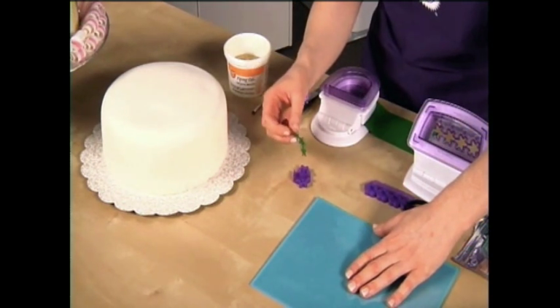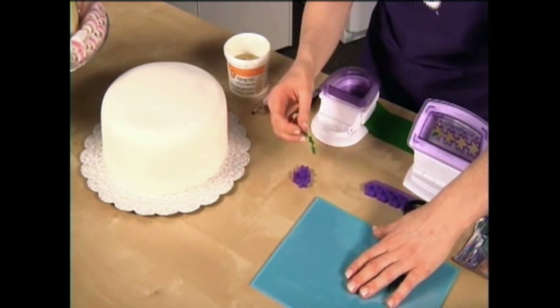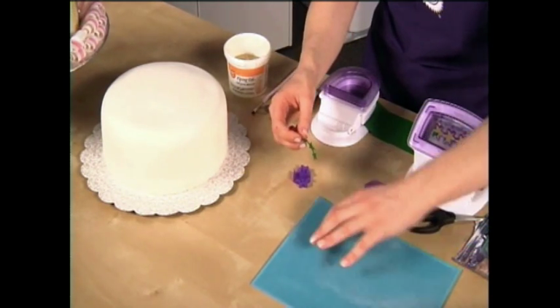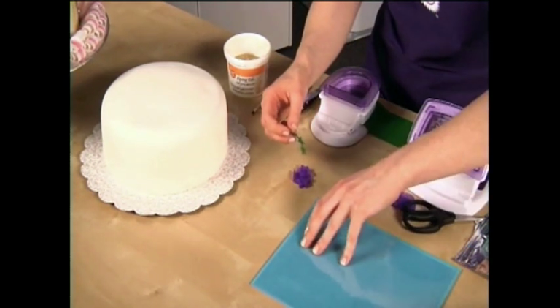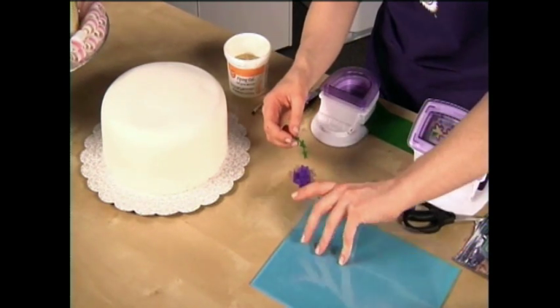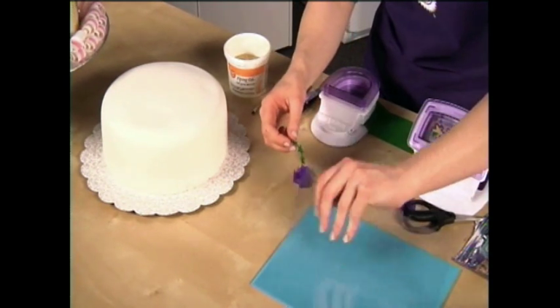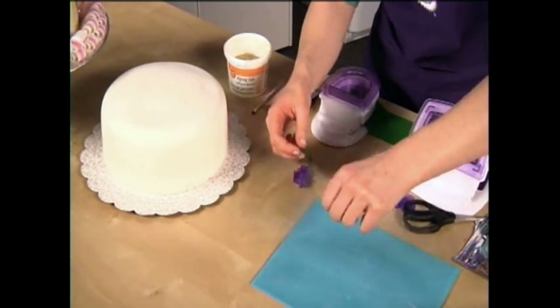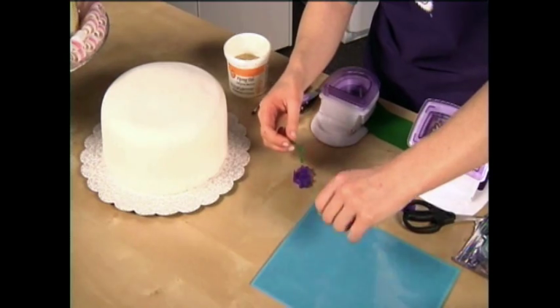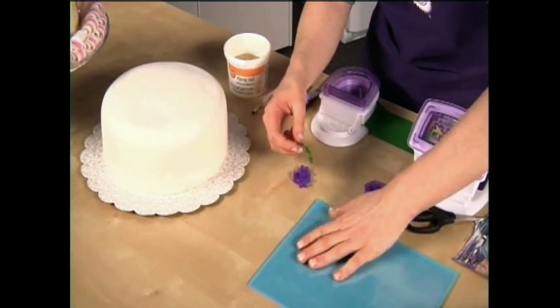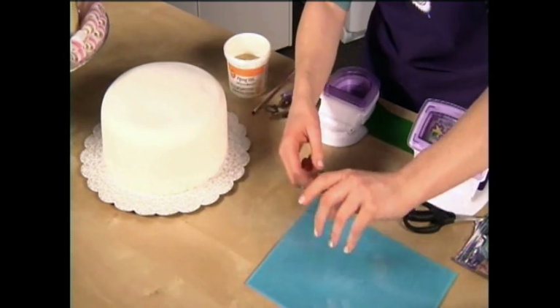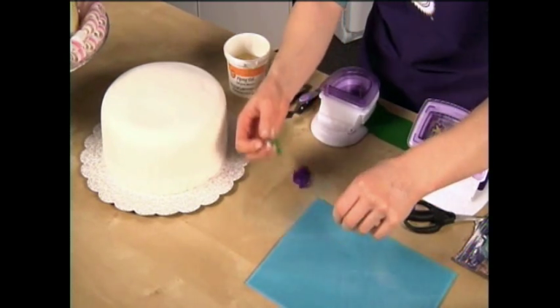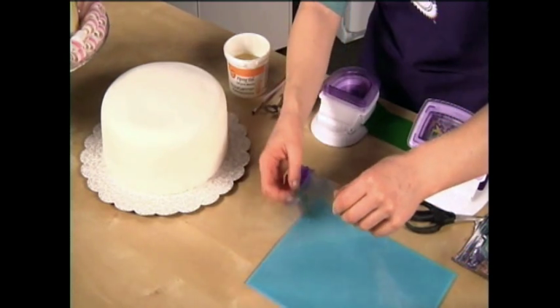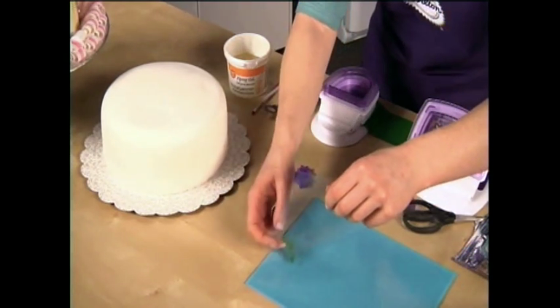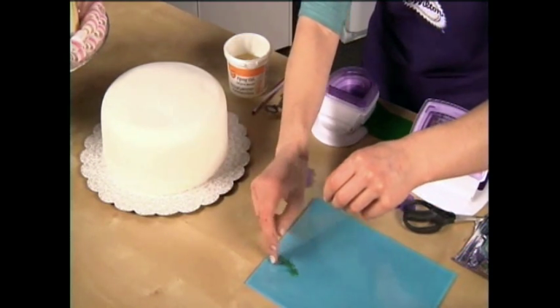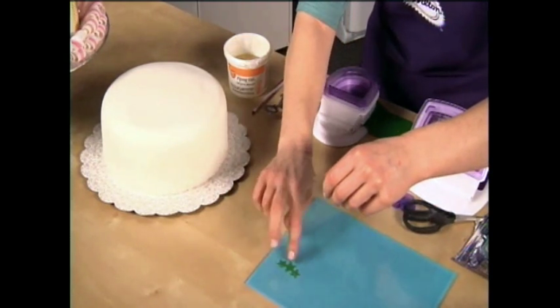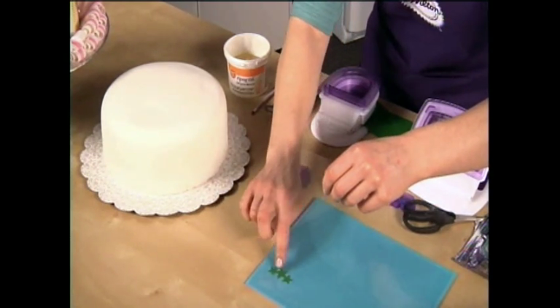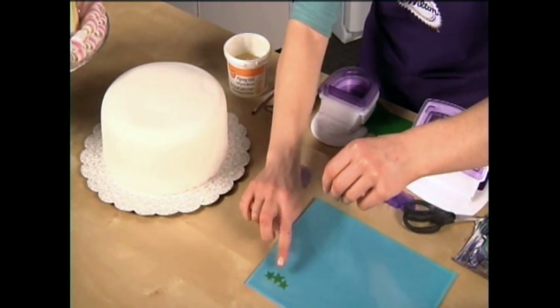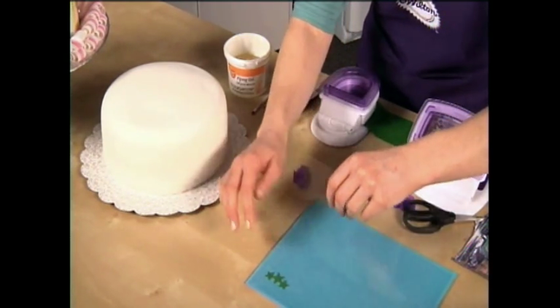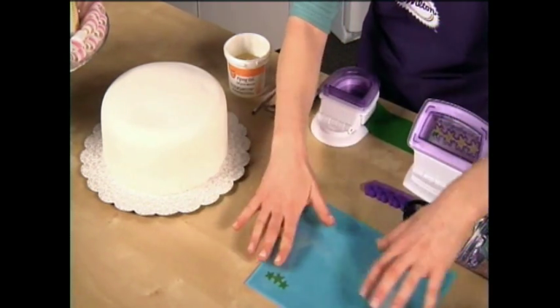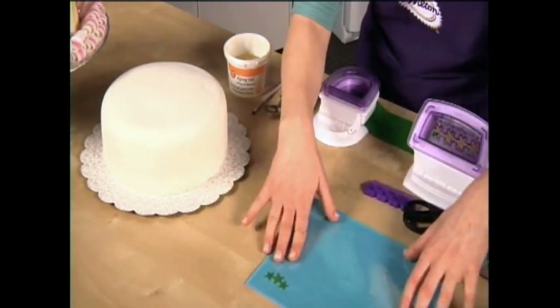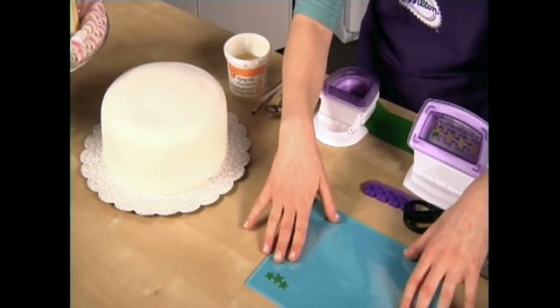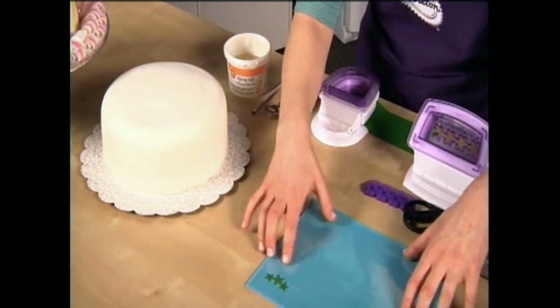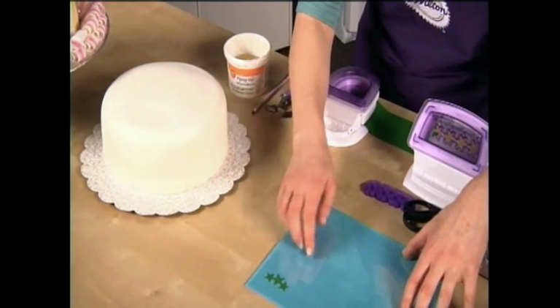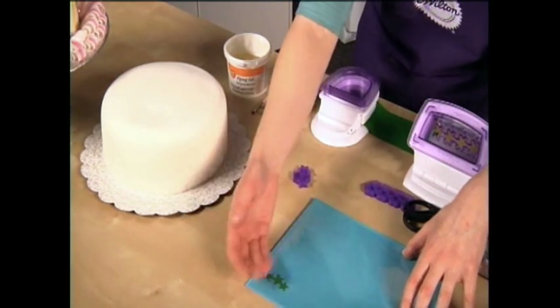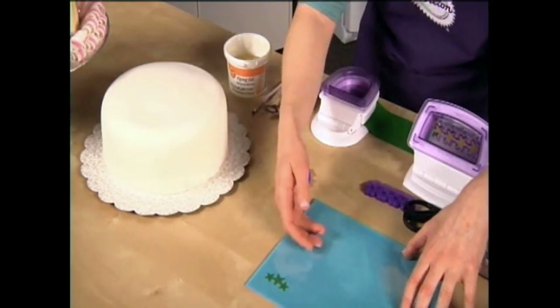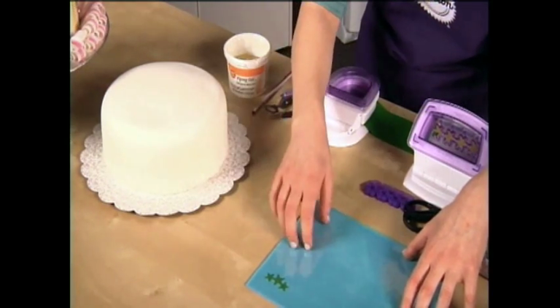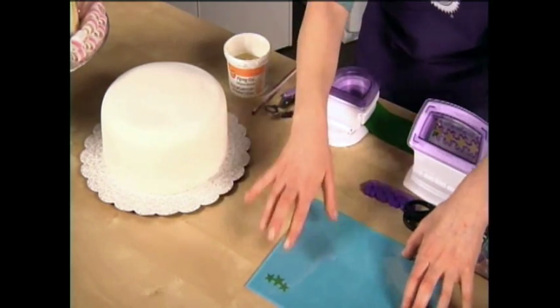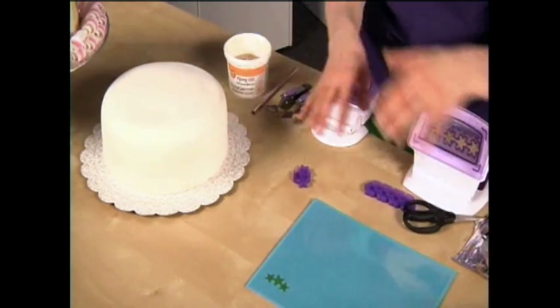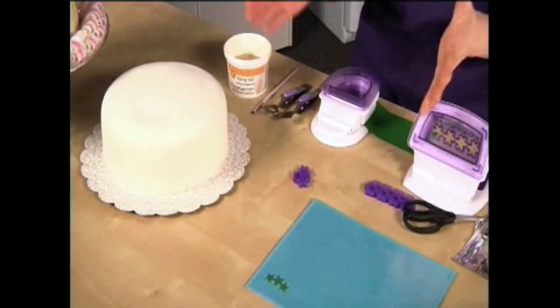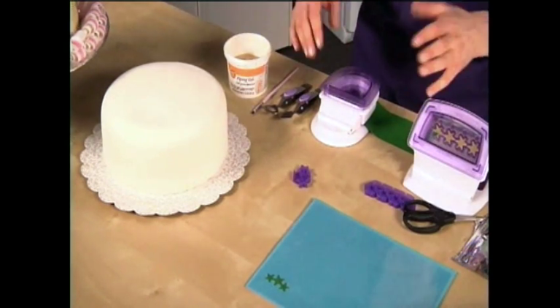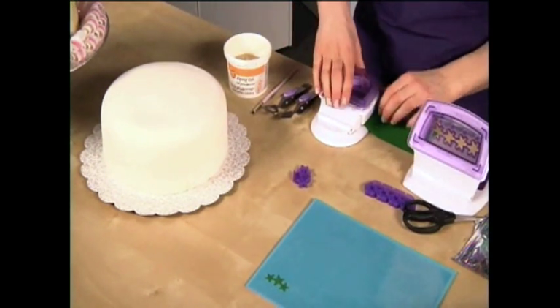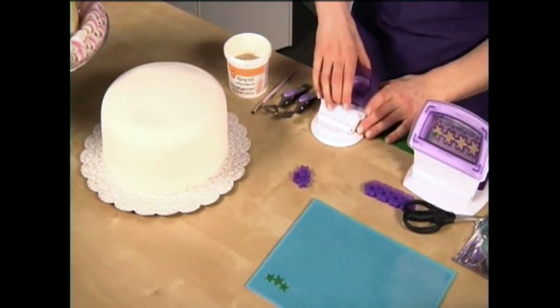Now as you're doing your punches, while you're waiting to decorate your cake, you need to keep these away from the air, and a great way to do that is with the gum paste storage board. You just put it in between the plastic flaps, and it will protect your decoration.